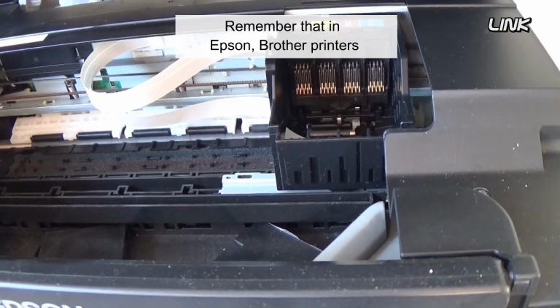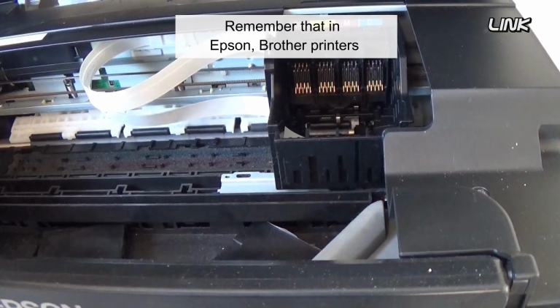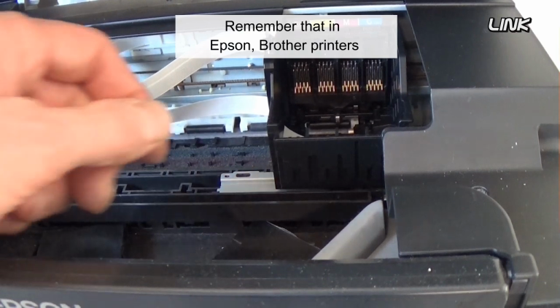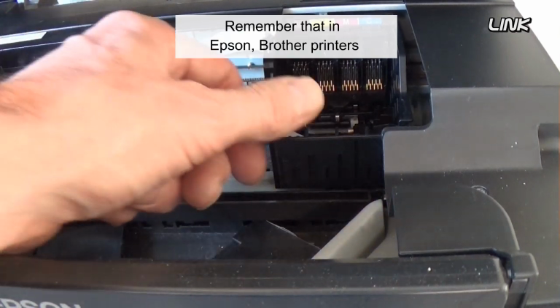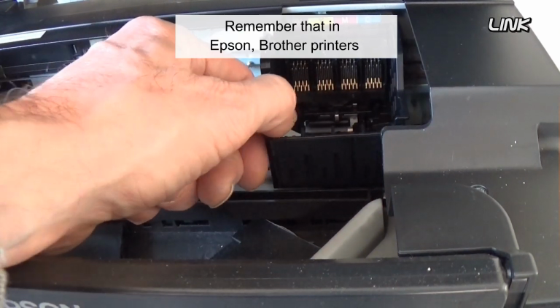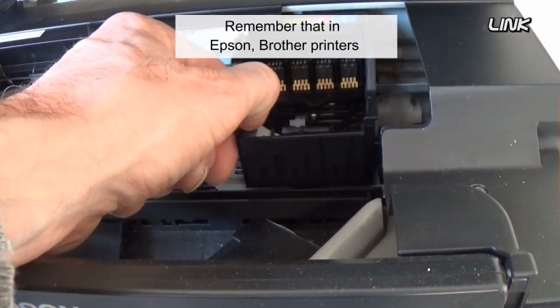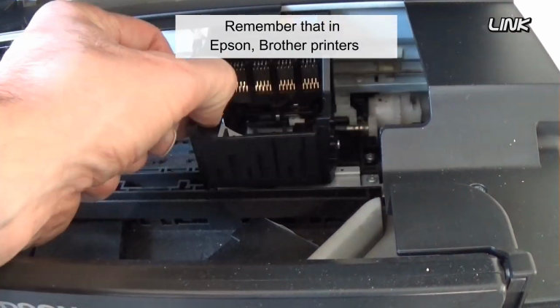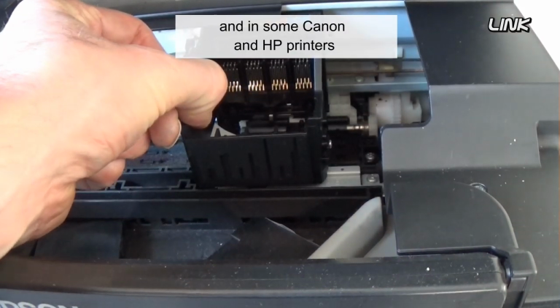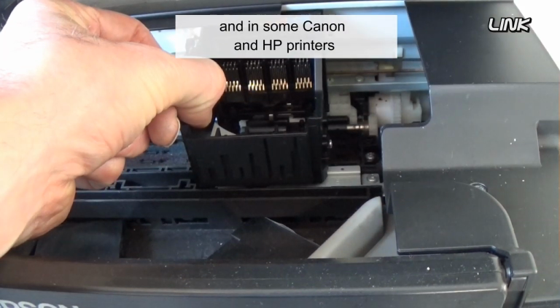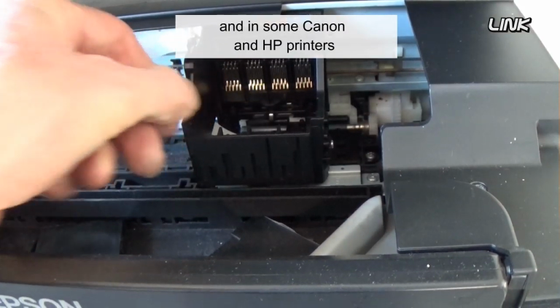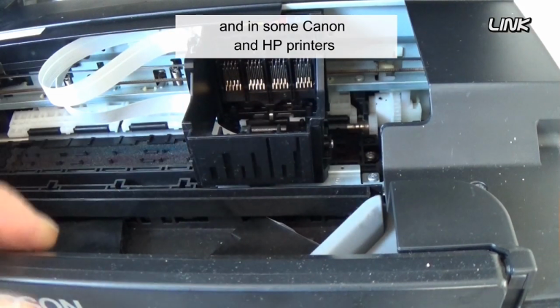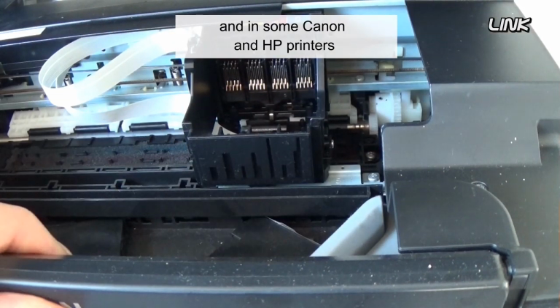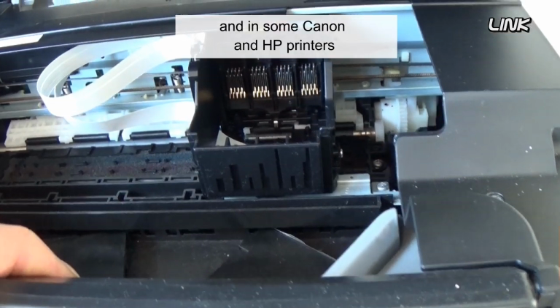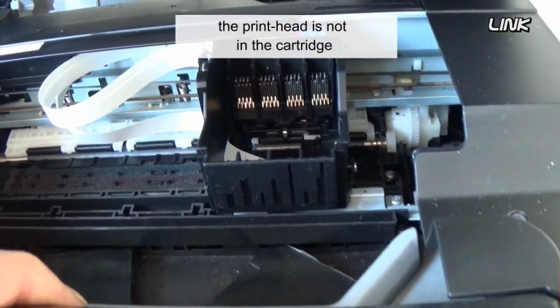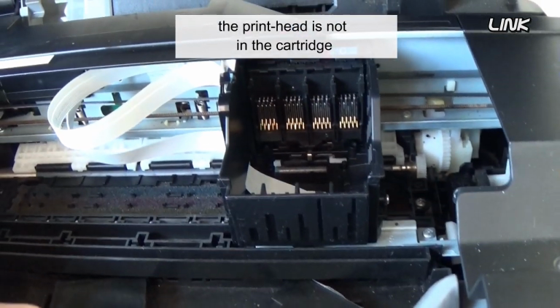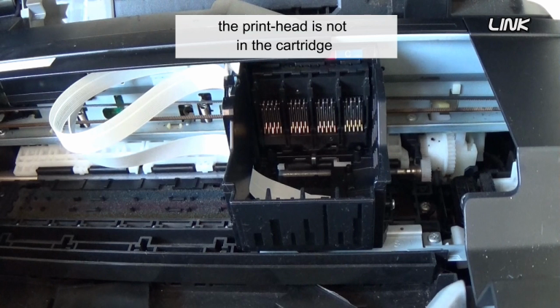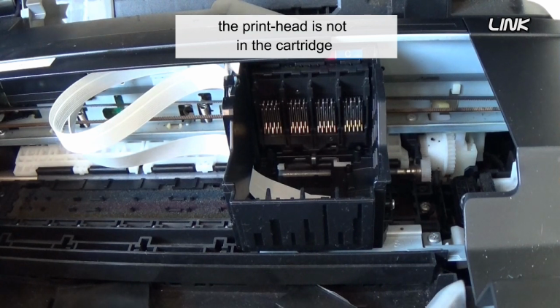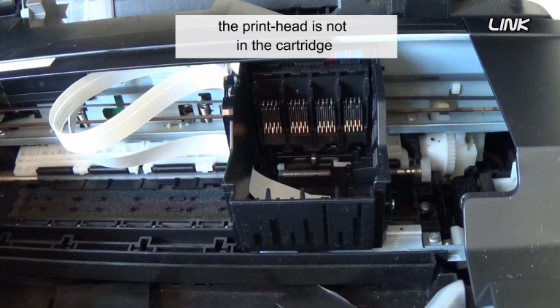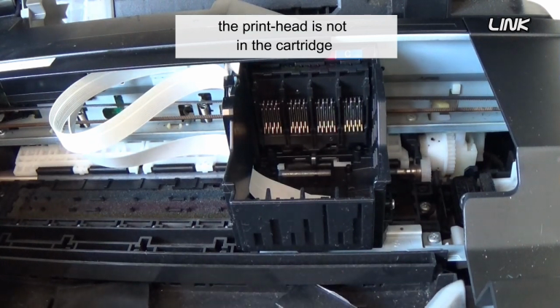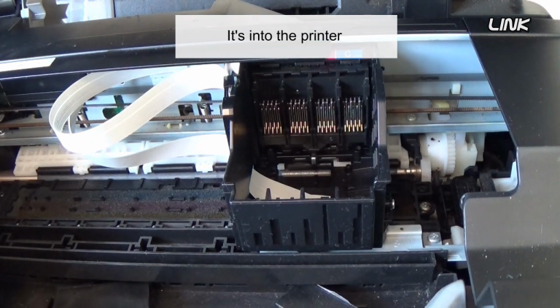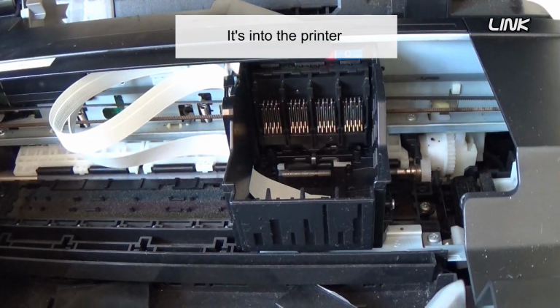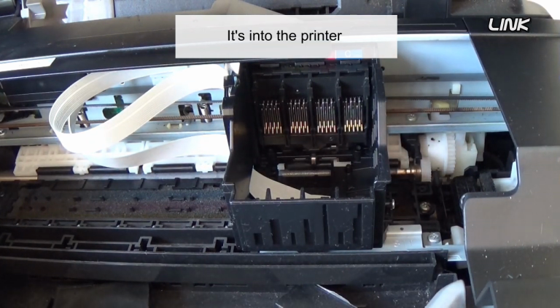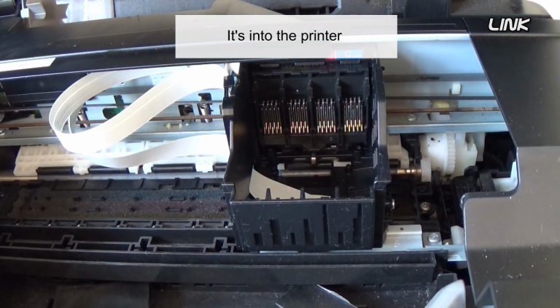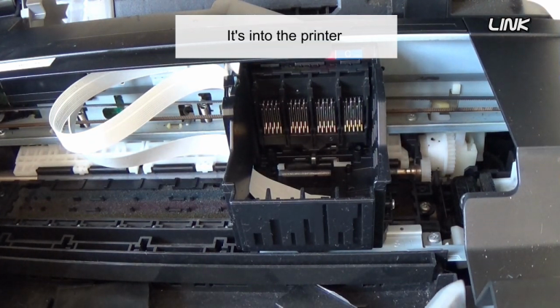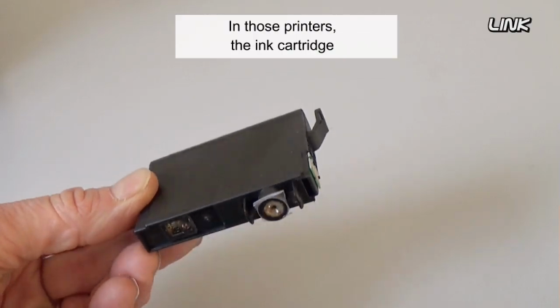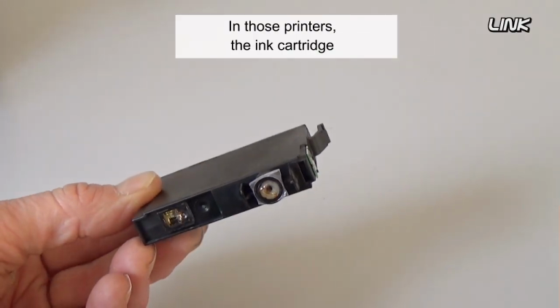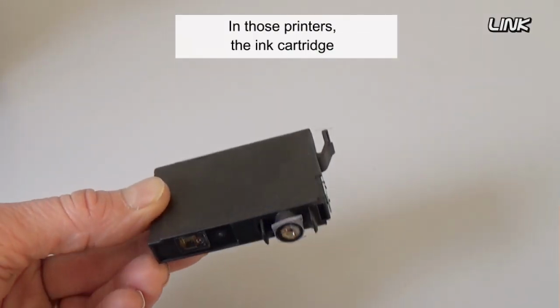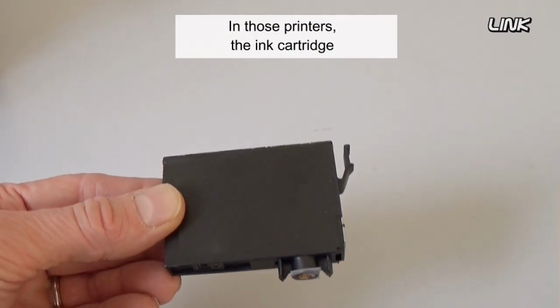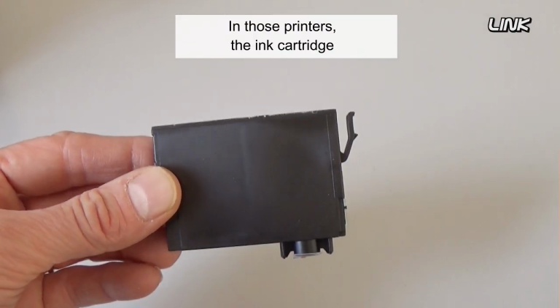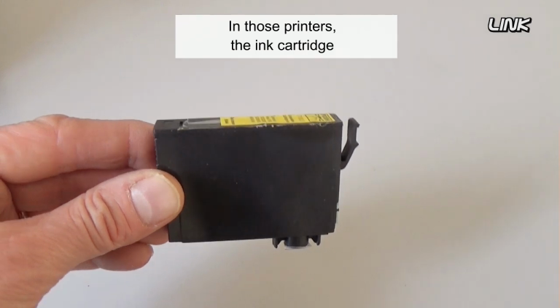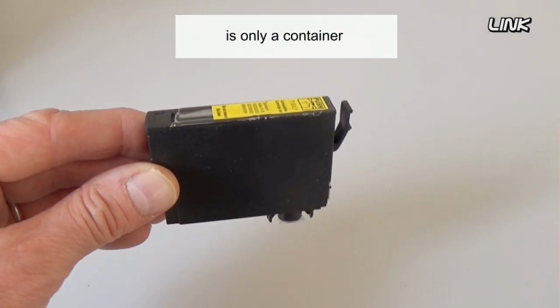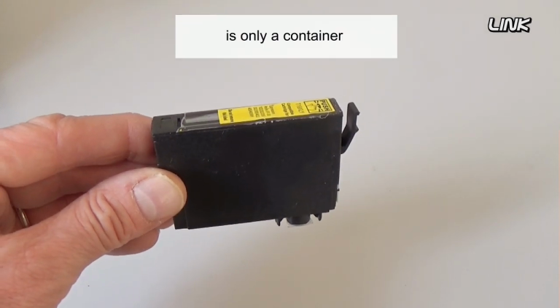Remember that in Epson or other printers, and in some Canon and HP printers, the print head is not in the cartridge — it's inside the printer. In those printers, the ink cartridge is only a container.